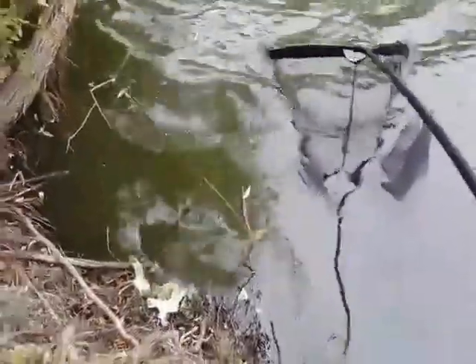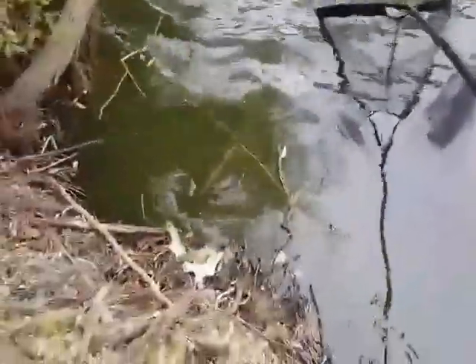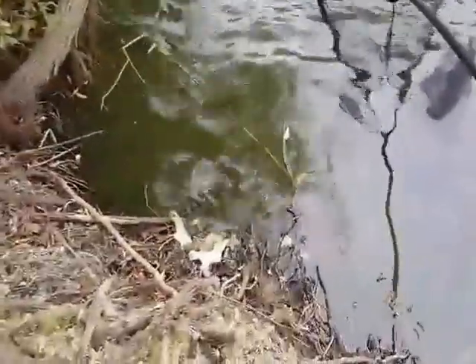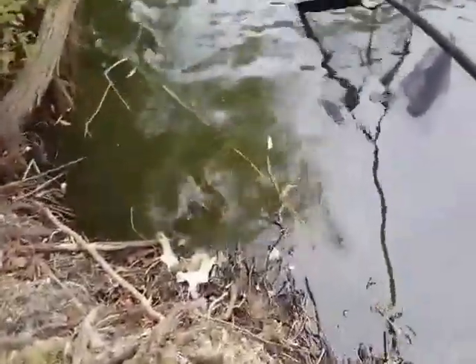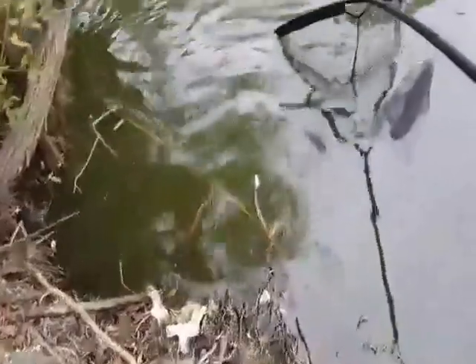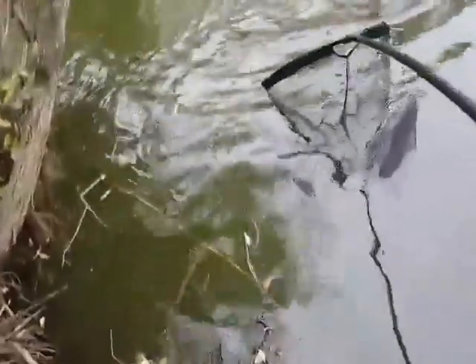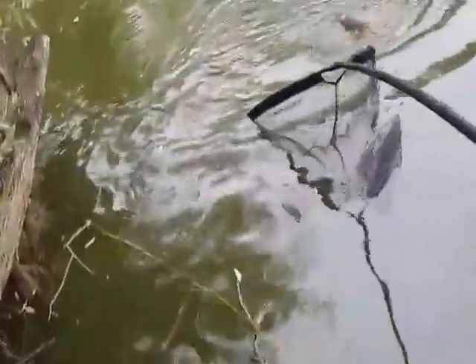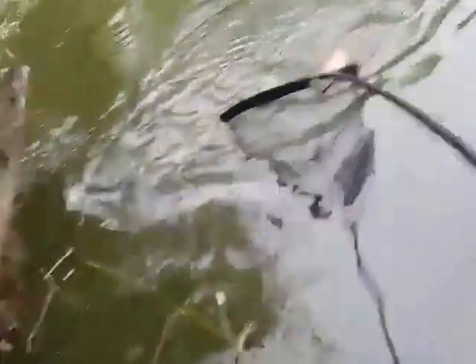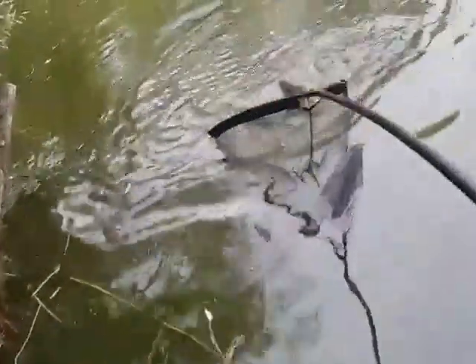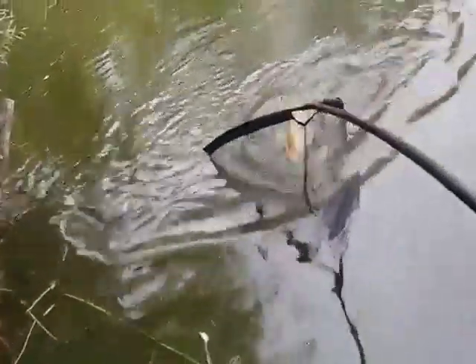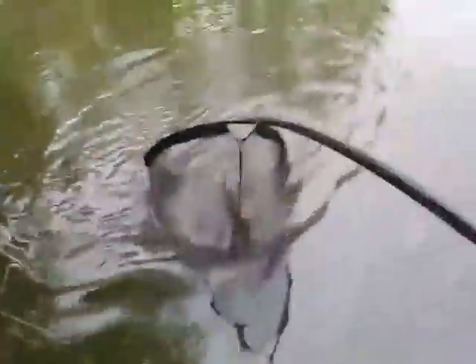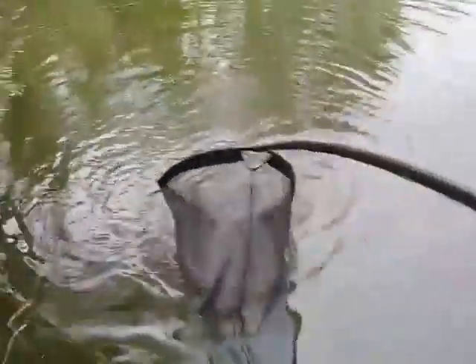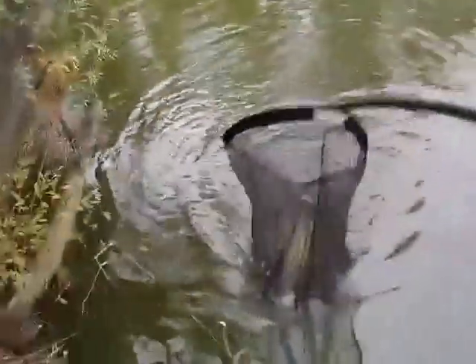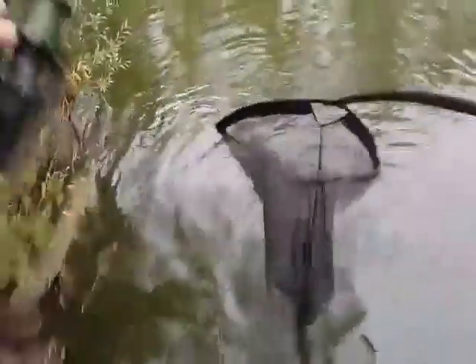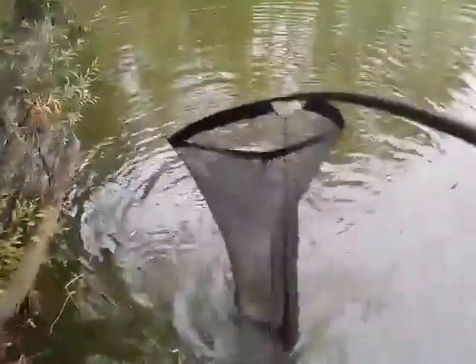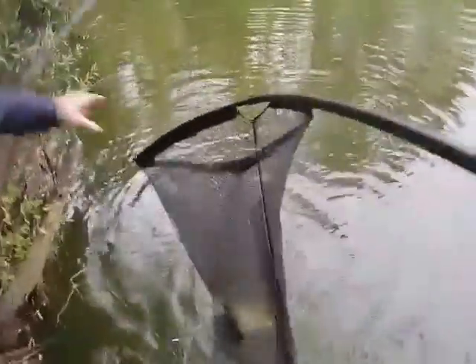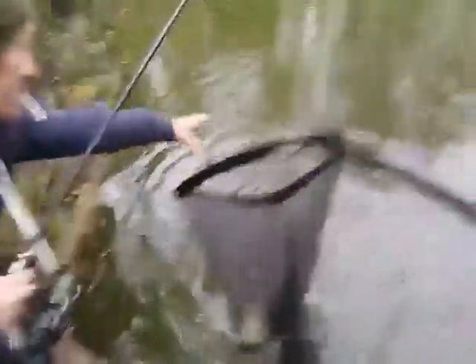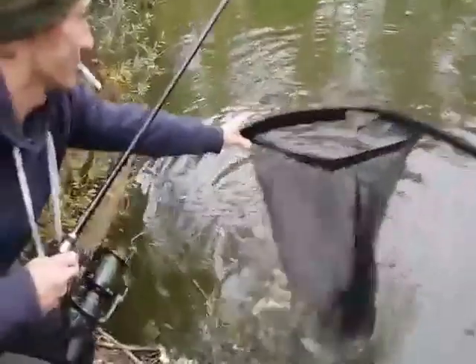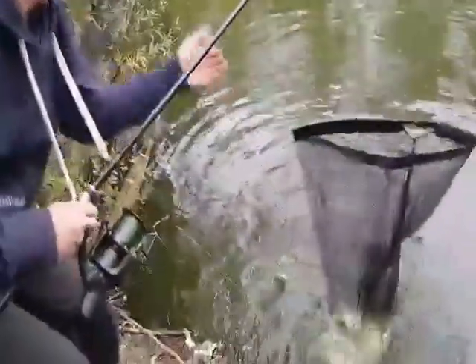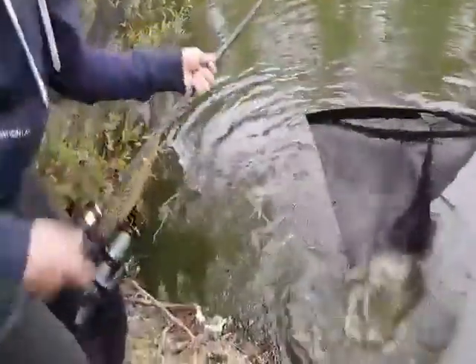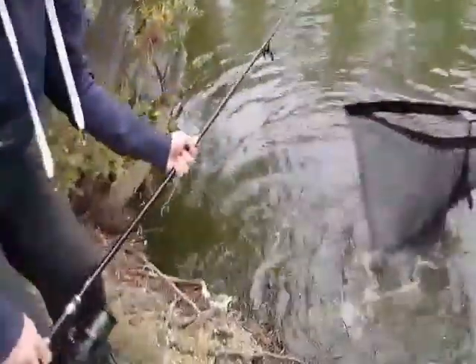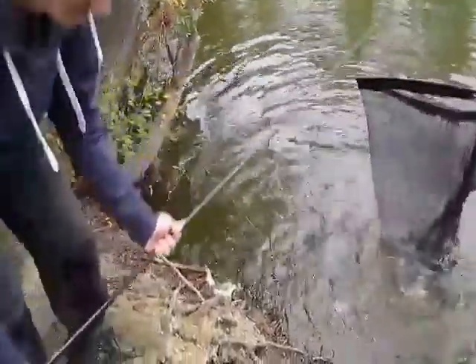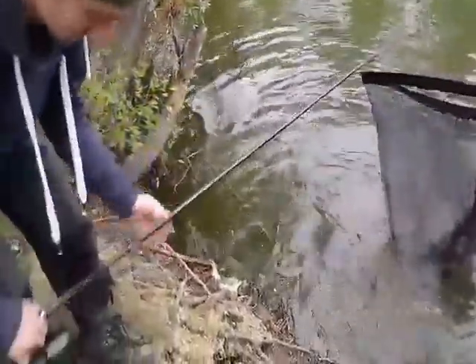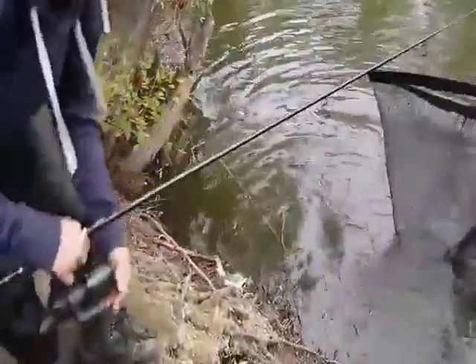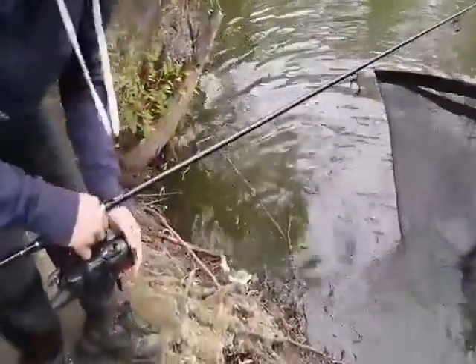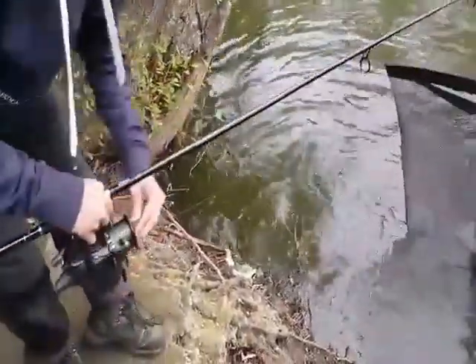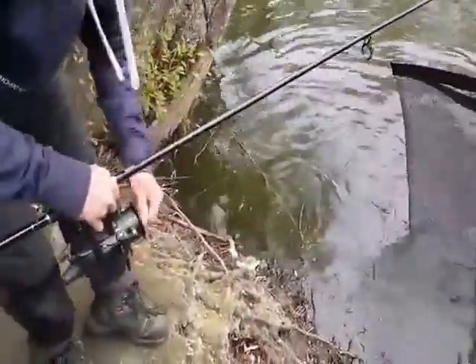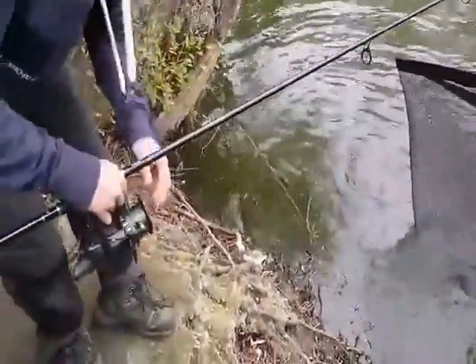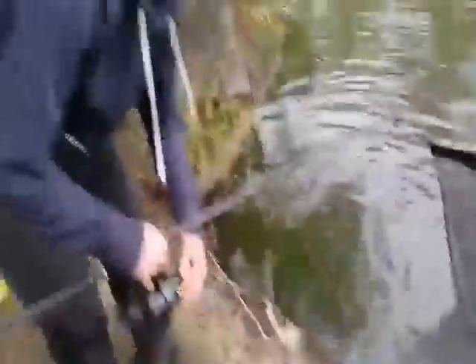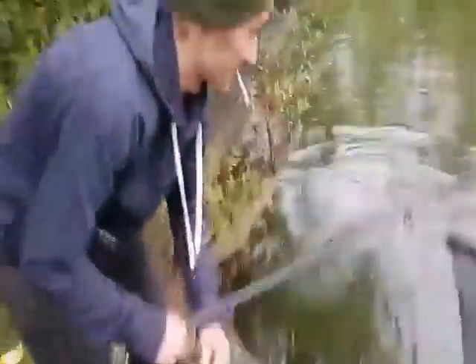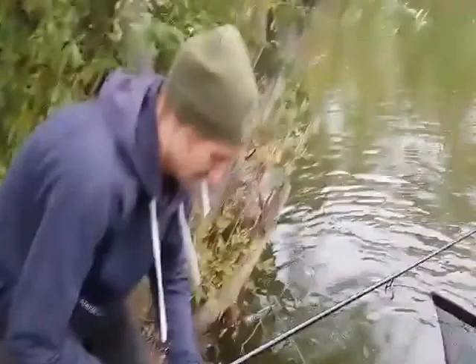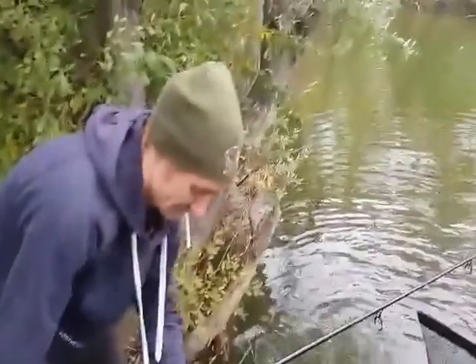We're getting towards the net now. Scoot him. Don't kick him straight up out, don't kick him up. Otherwise it'll break the handles. That's the thing, you've got to keep him in the water, then I'll take the net down.